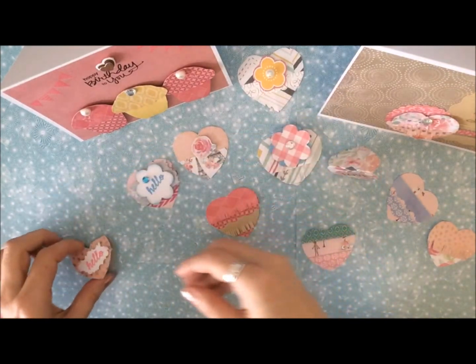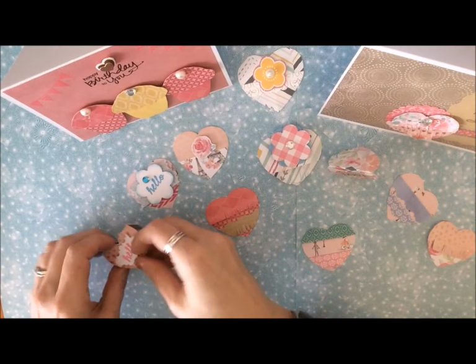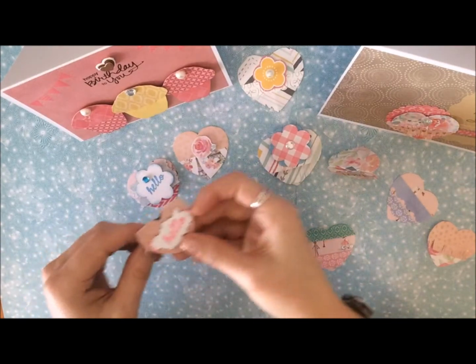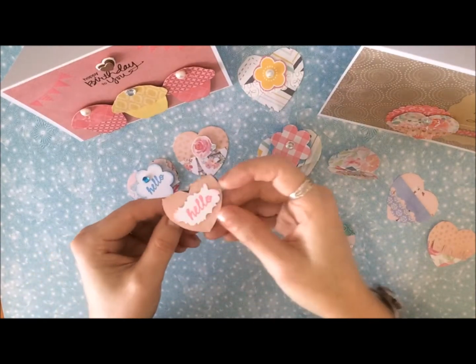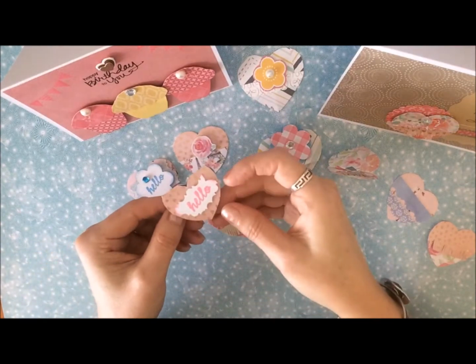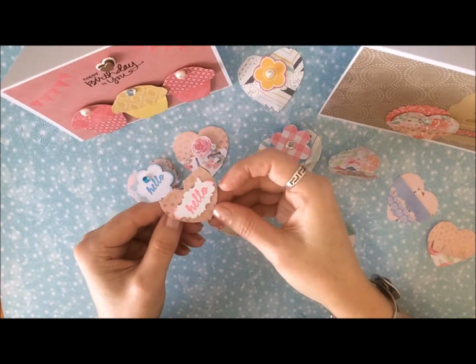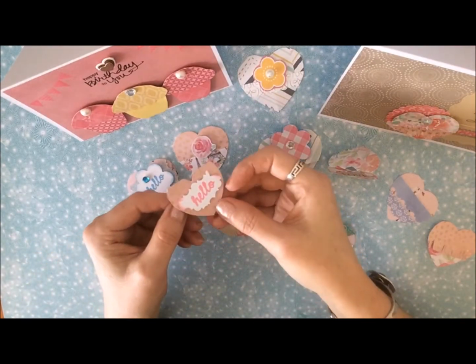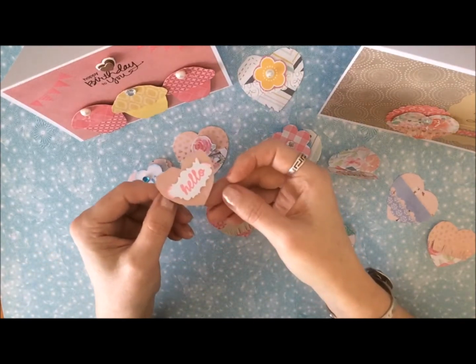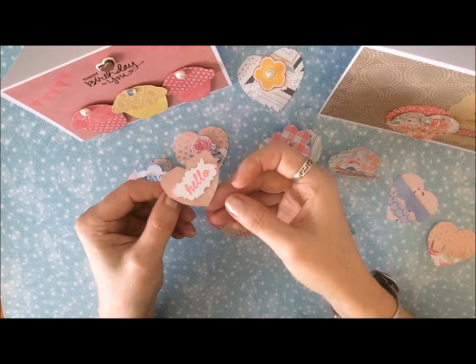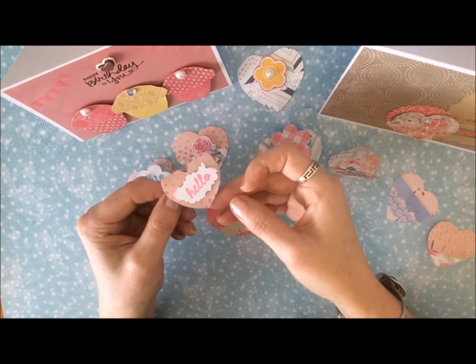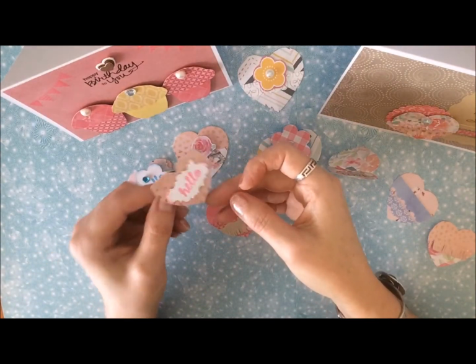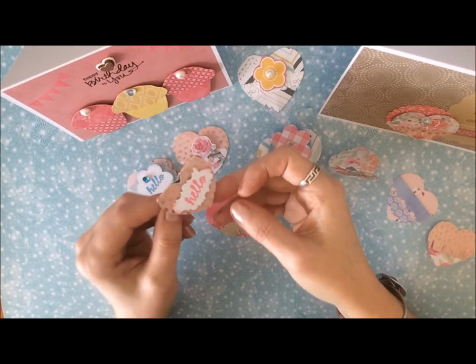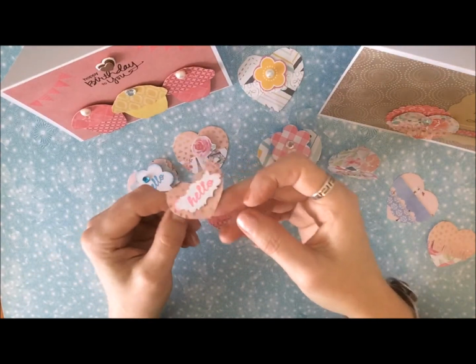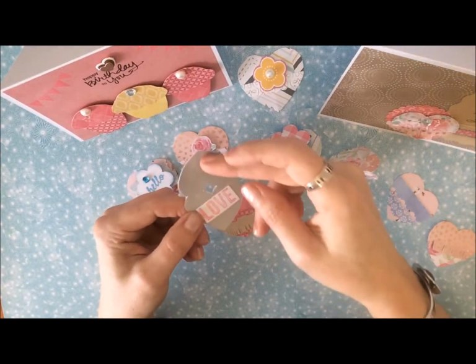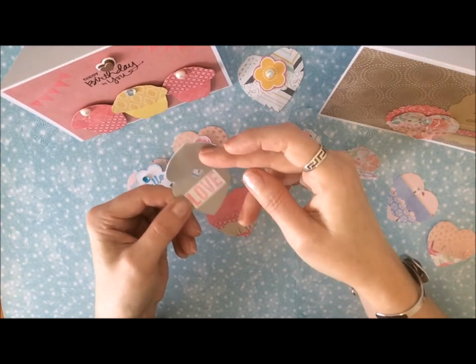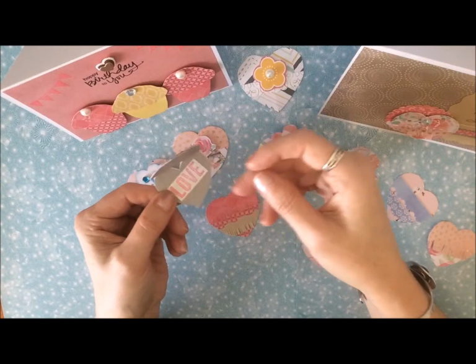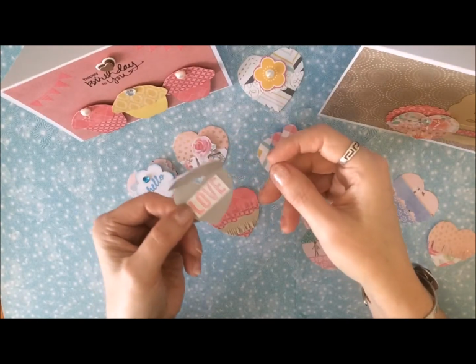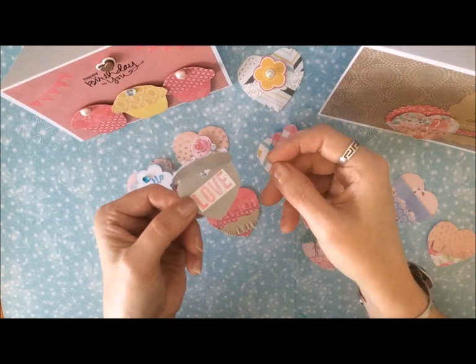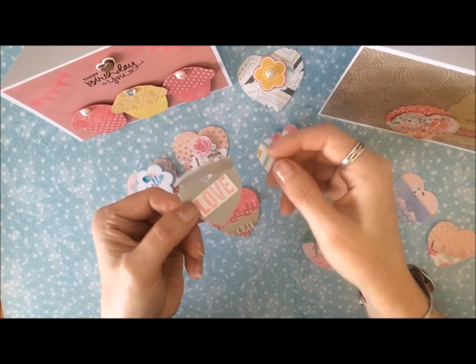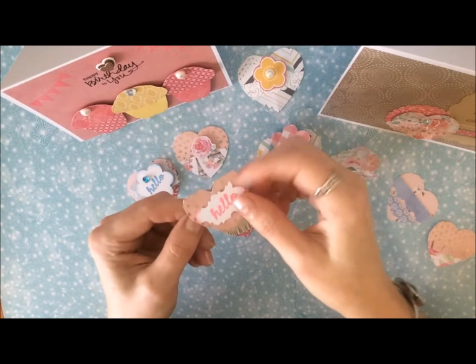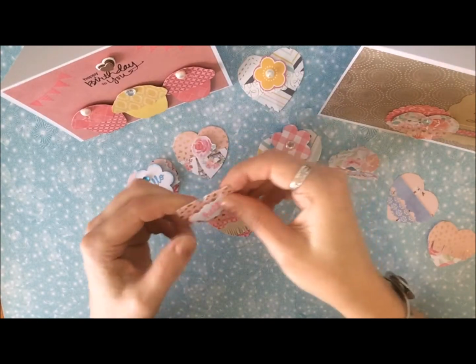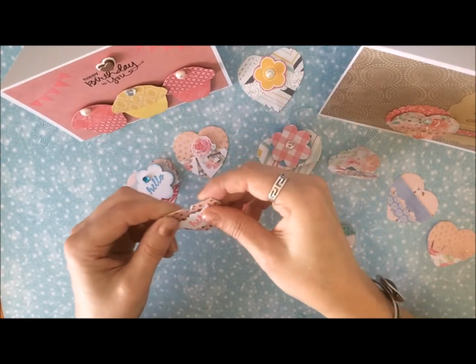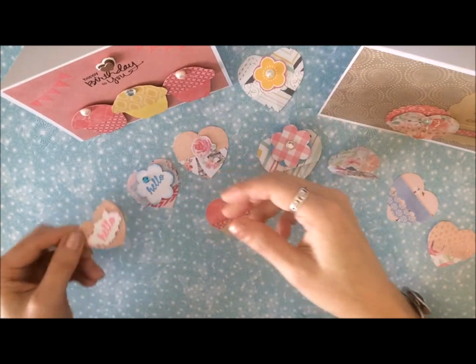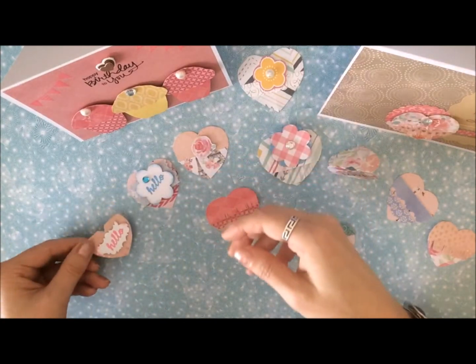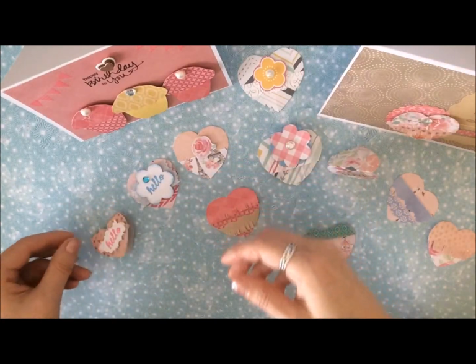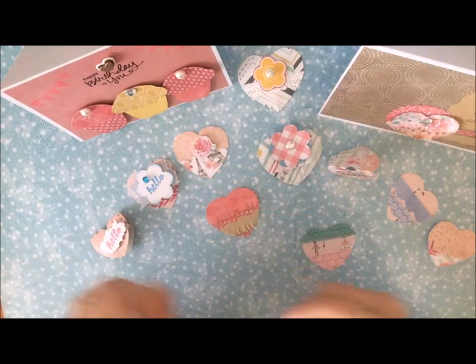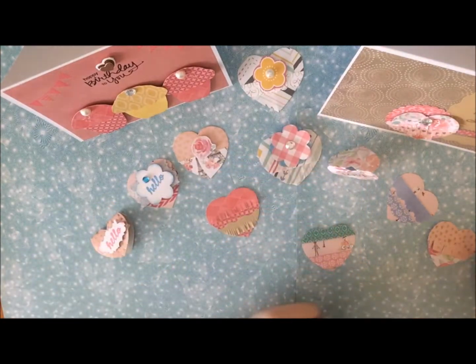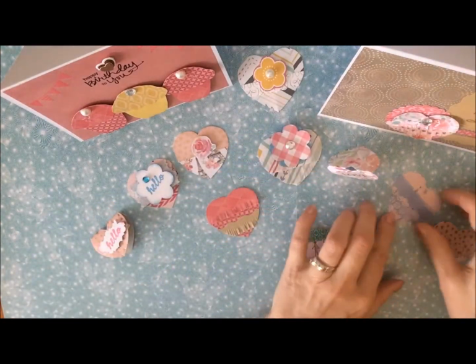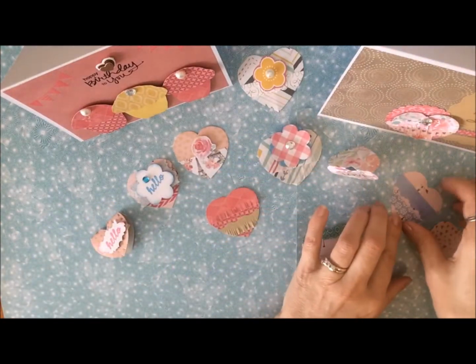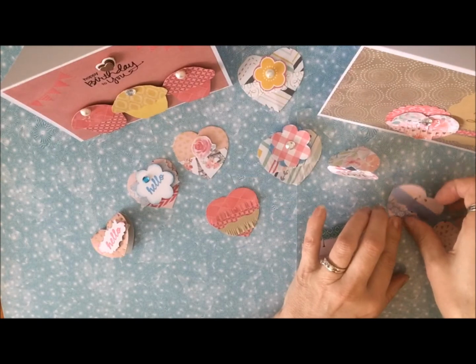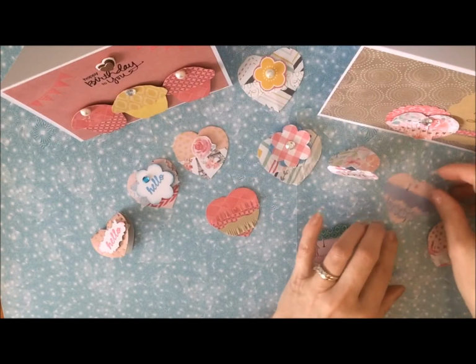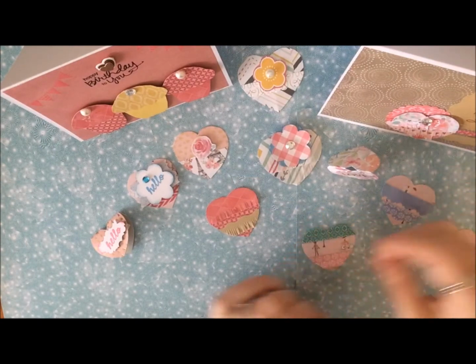Here's another one — this is just kind of one that can flip open. It says hello and then inside it says love. That'd be cute to use on a card as well. They're really cute.